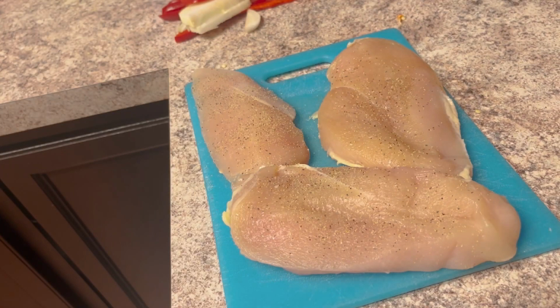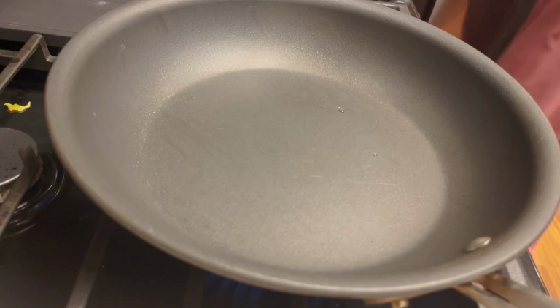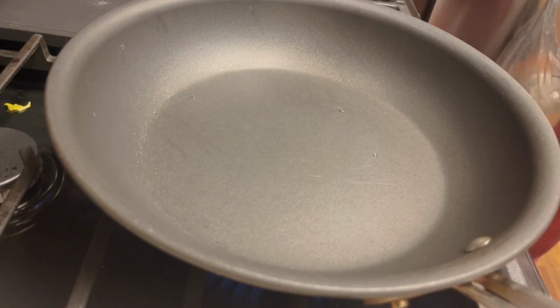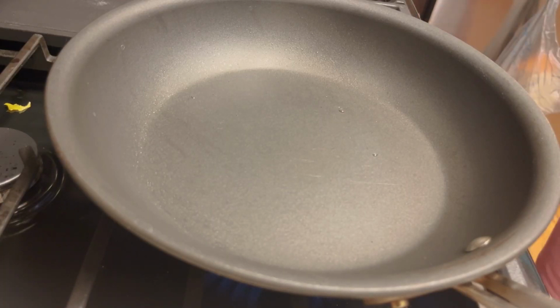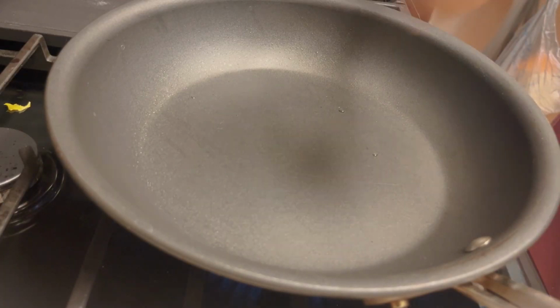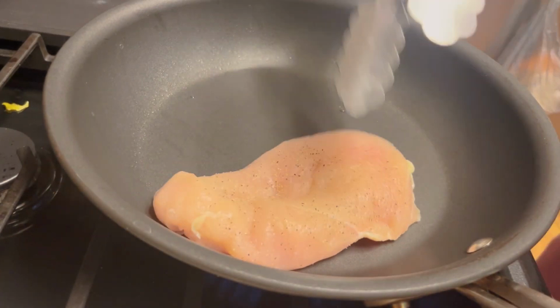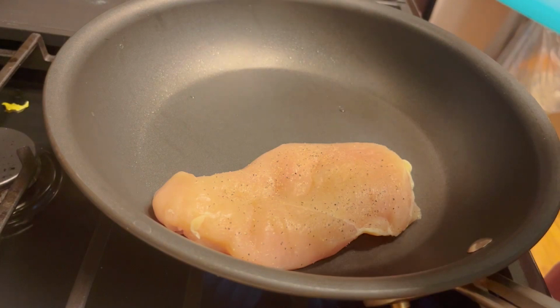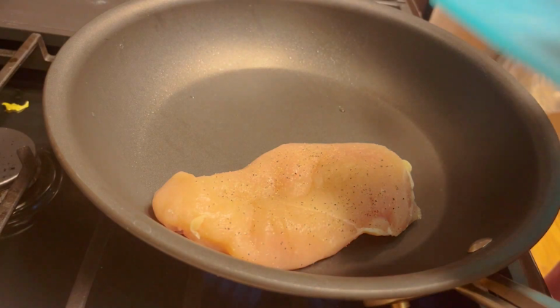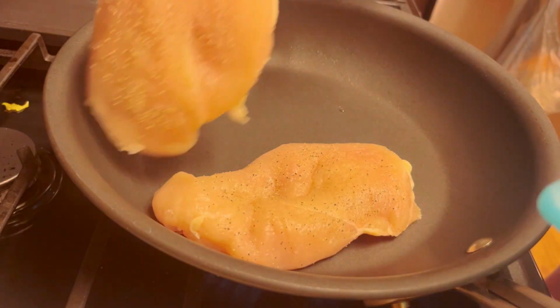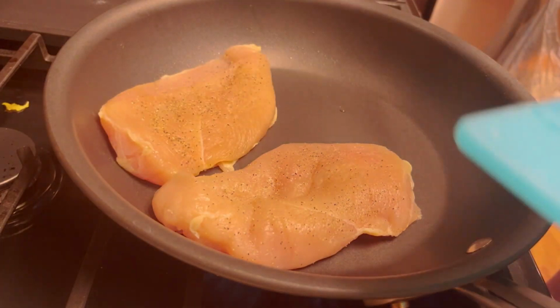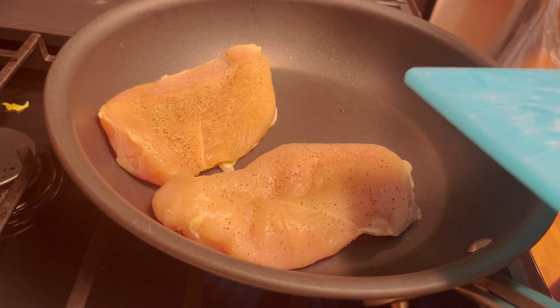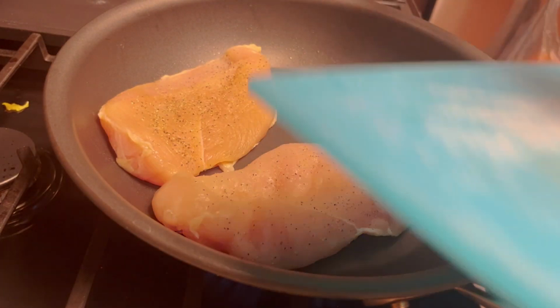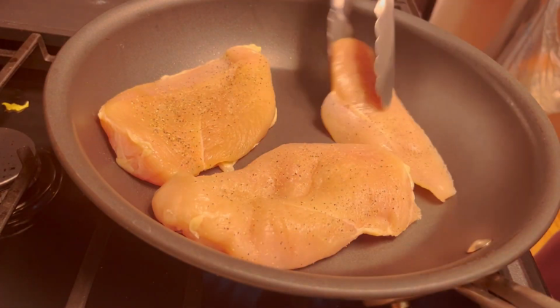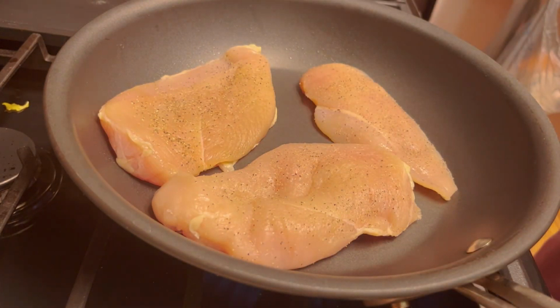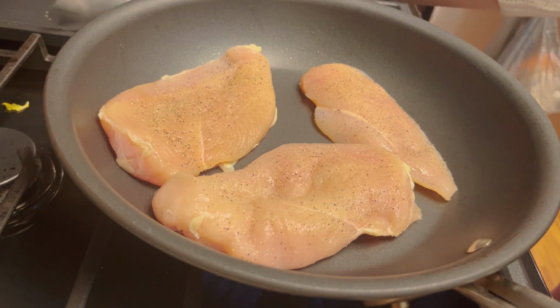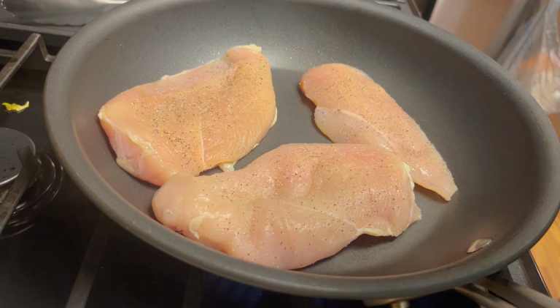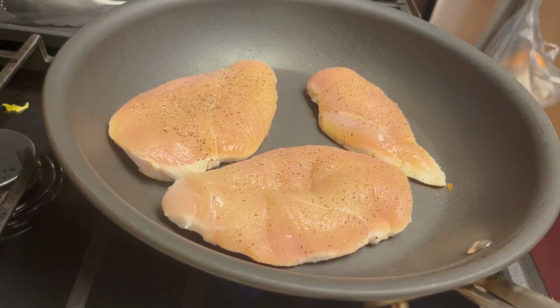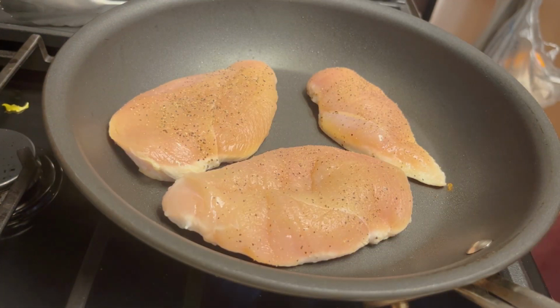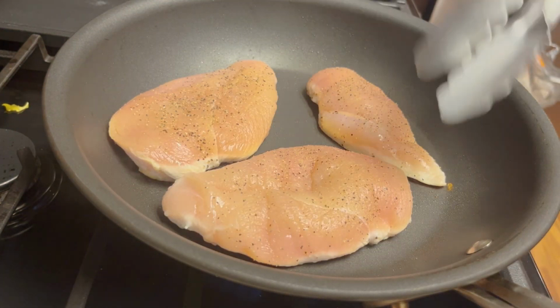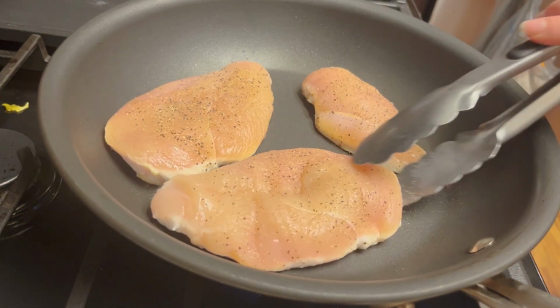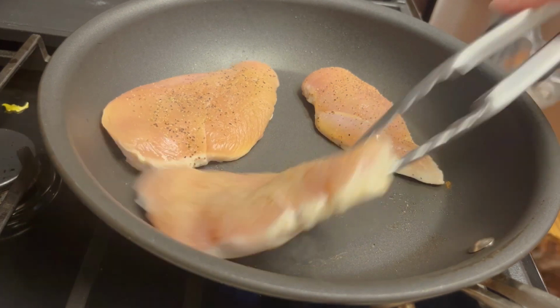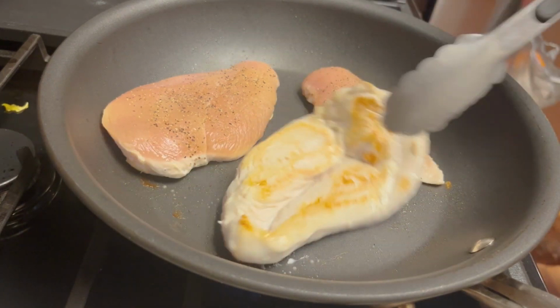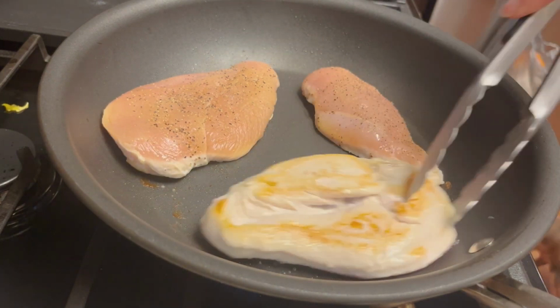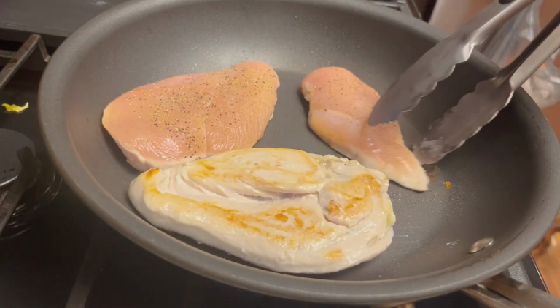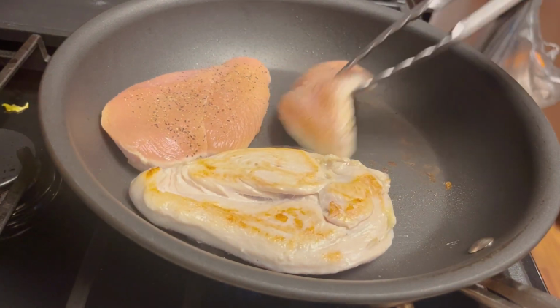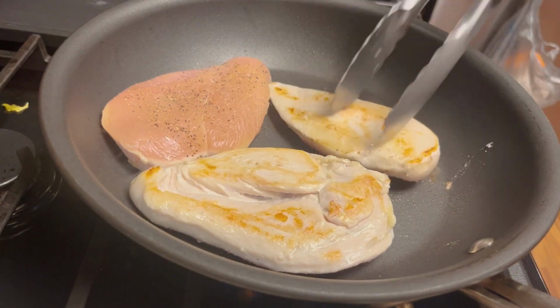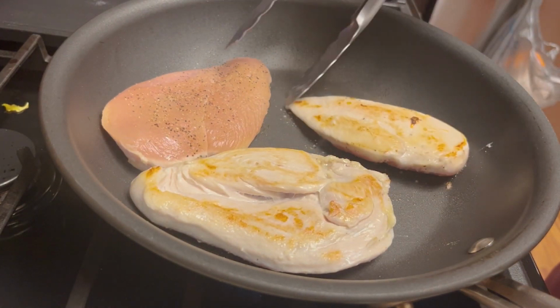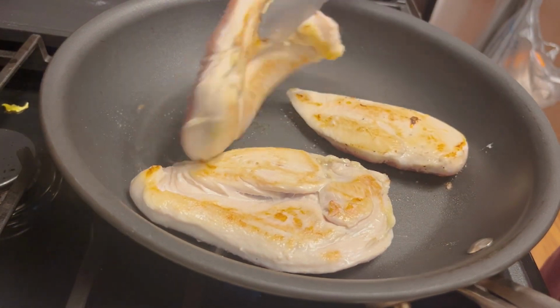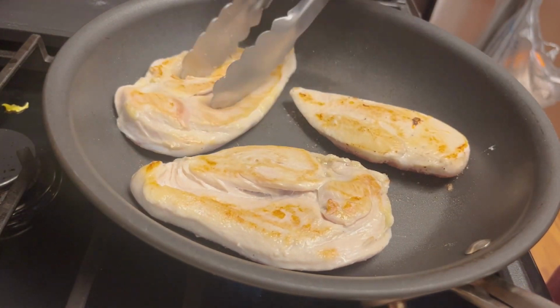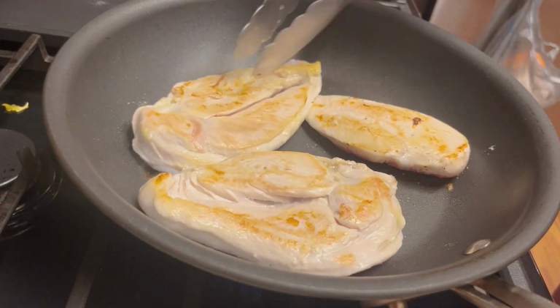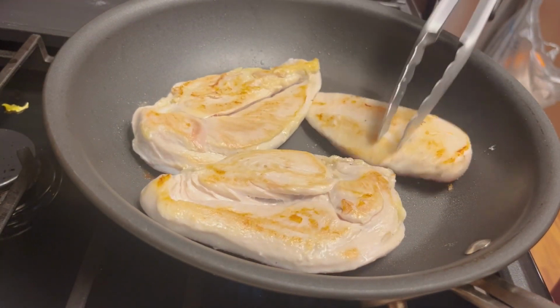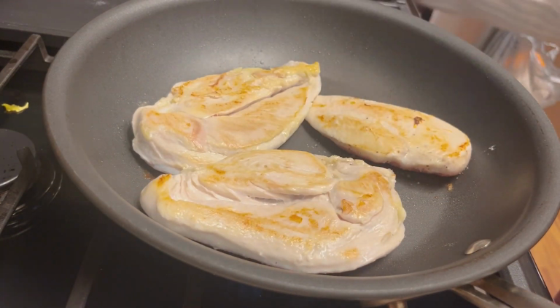Then we're going to cook the chicken right next to the peppers on the stovetop at medium-high heat. You're going to do about each side for like seven minutes. You want to see that it's cooked through but also has that charred look — that little brown stuff on top.